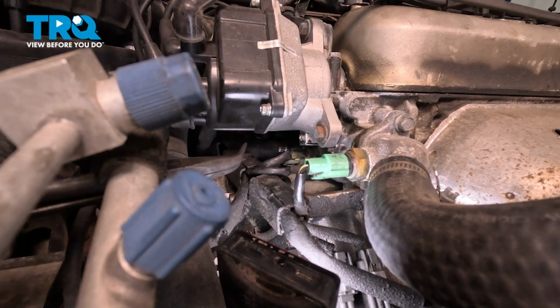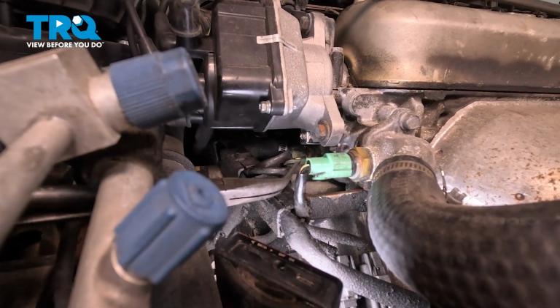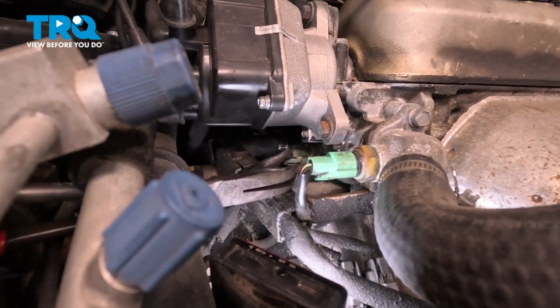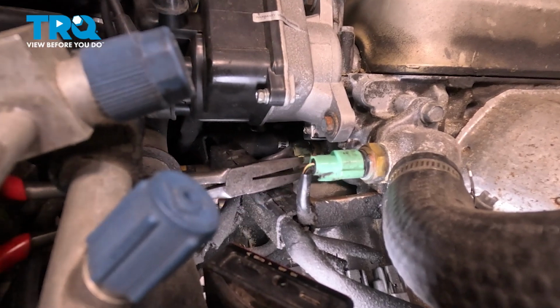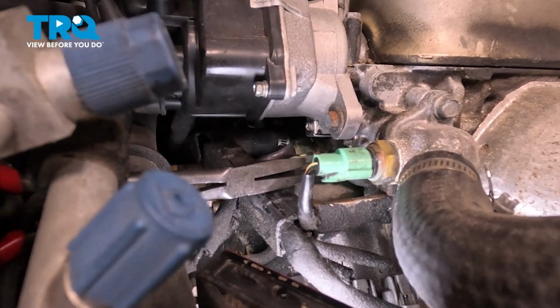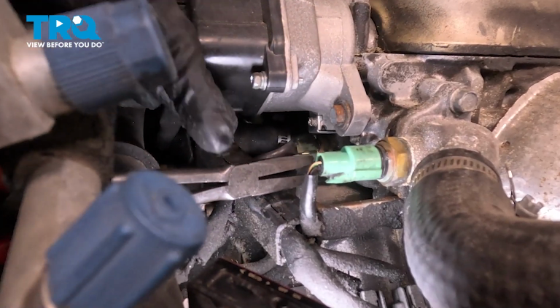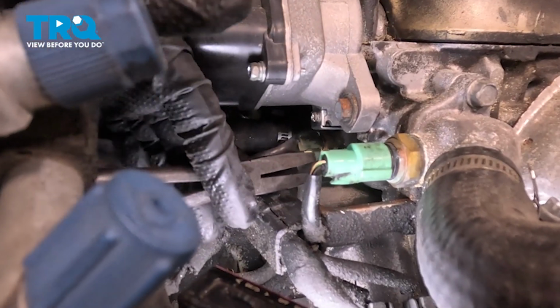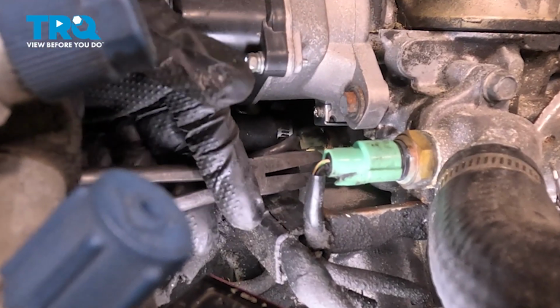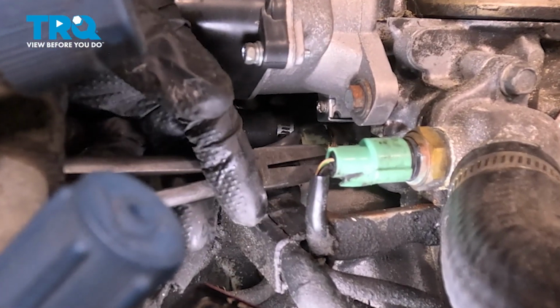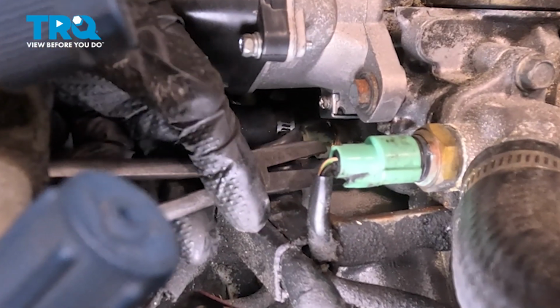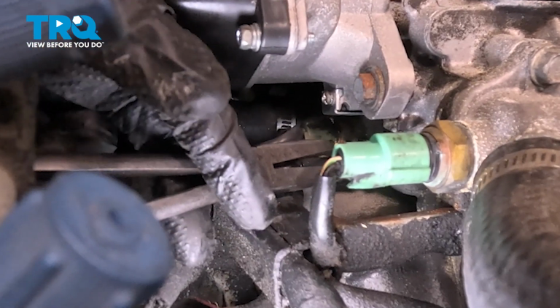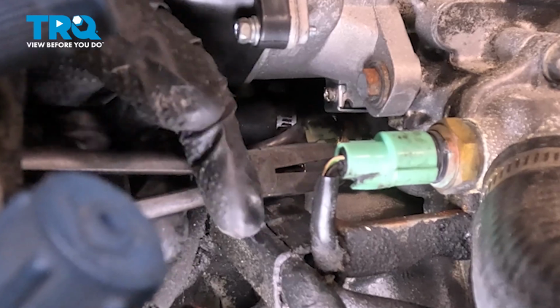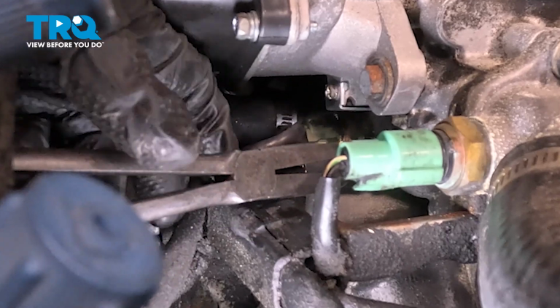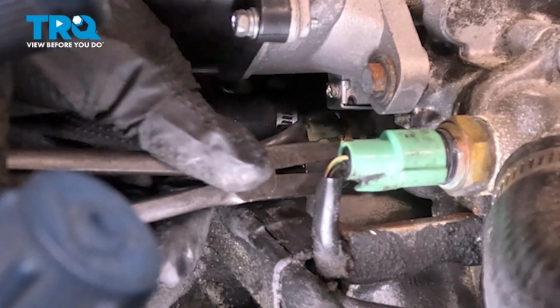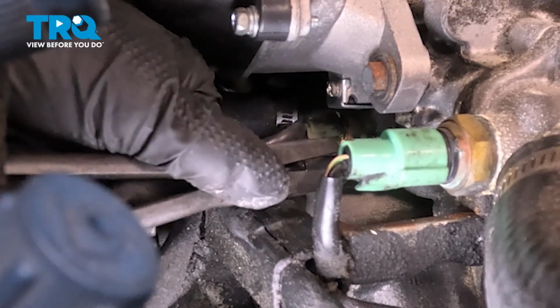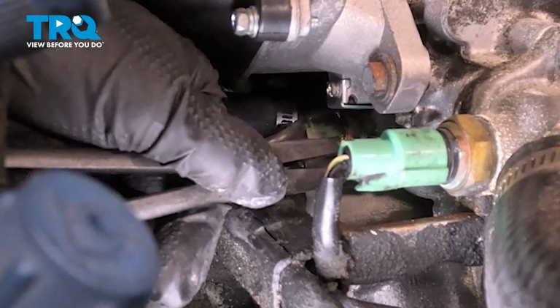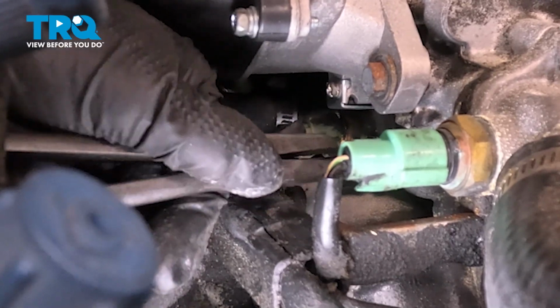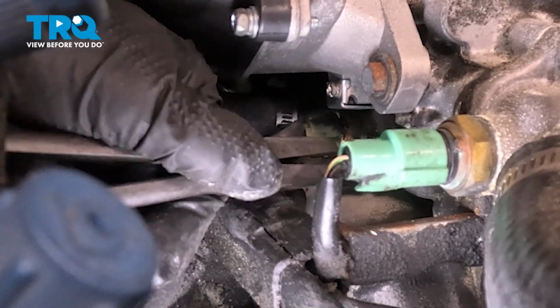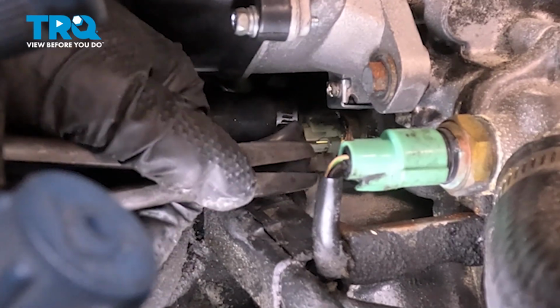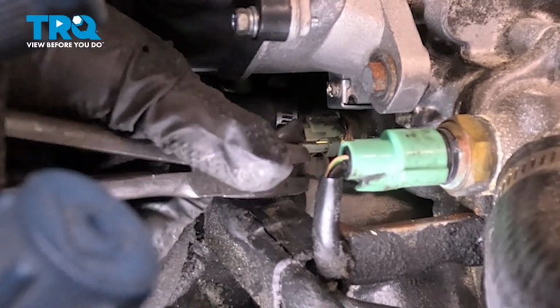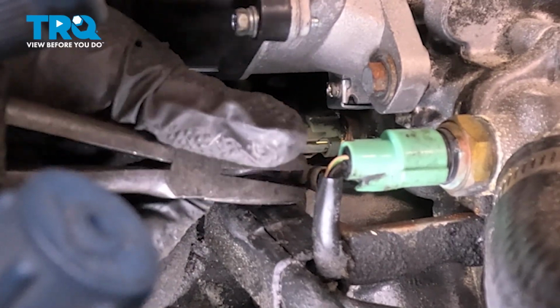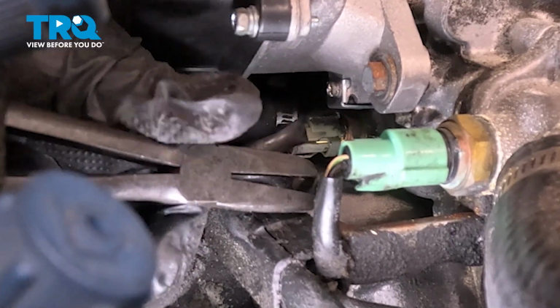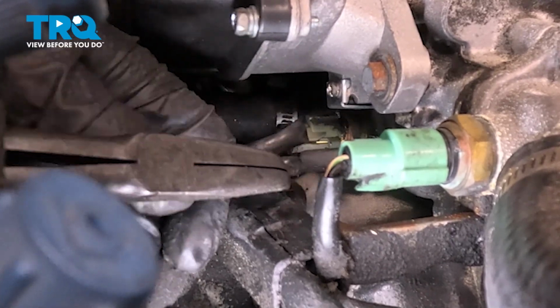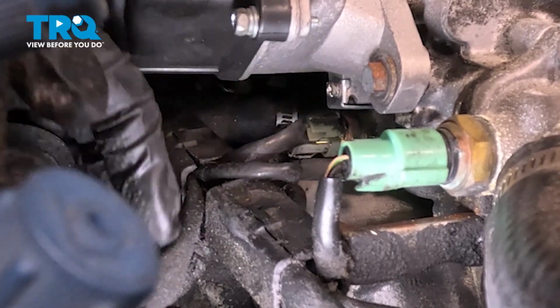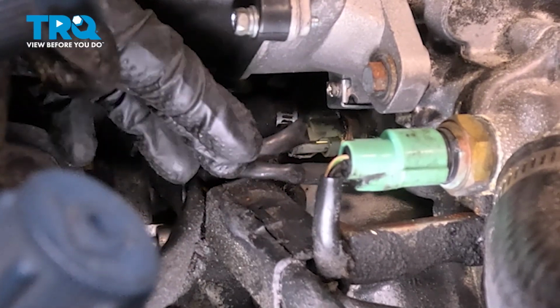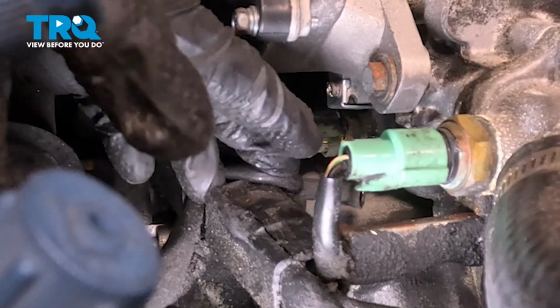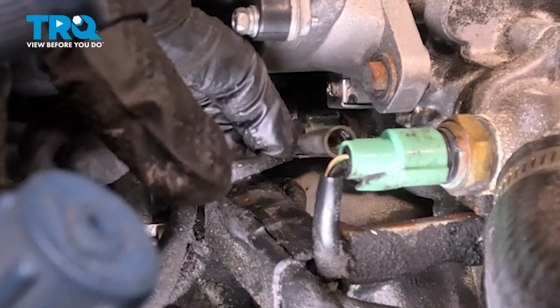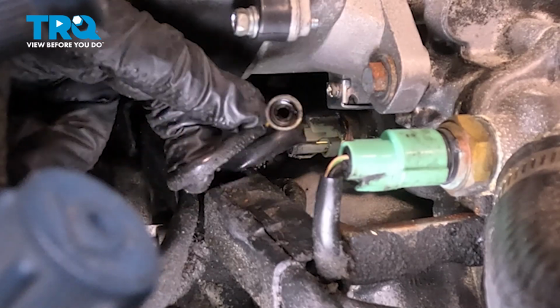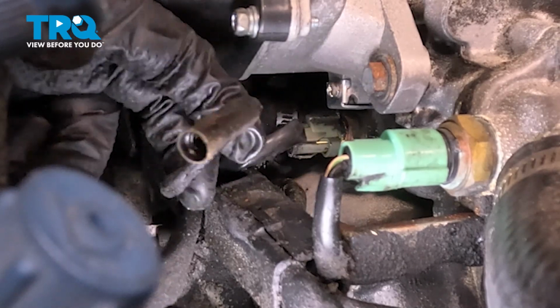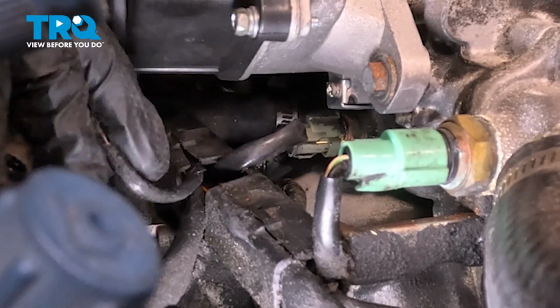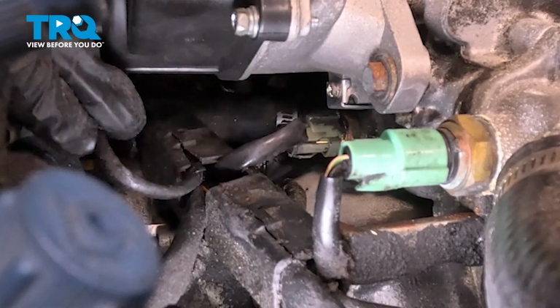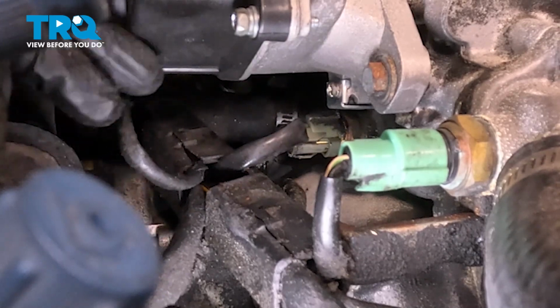All right, so with a pair of needle-nose pliers — it's just like I said, a single wire connector — we're just going to twist and pull, and there it is.